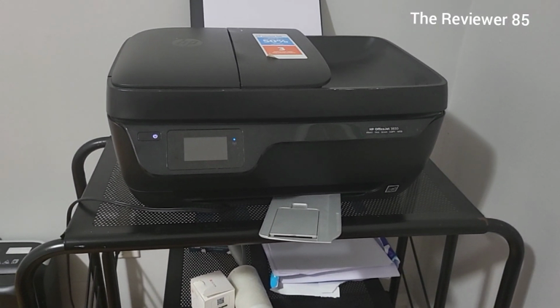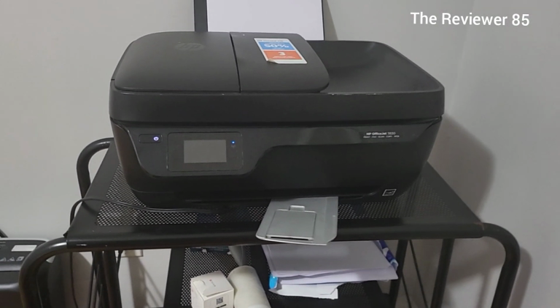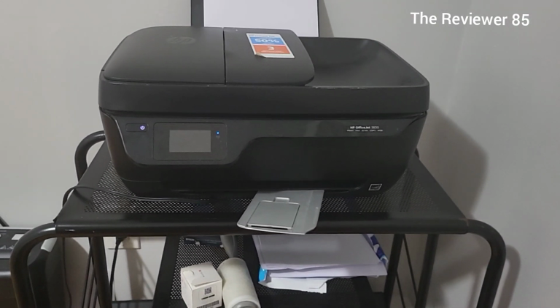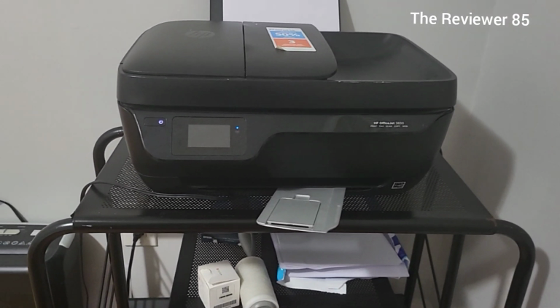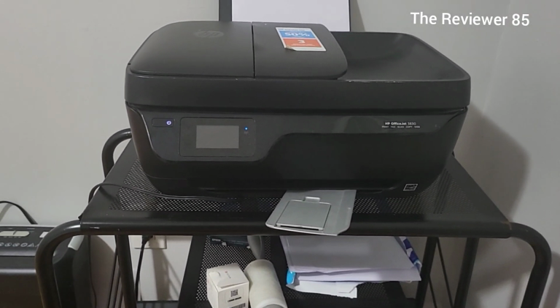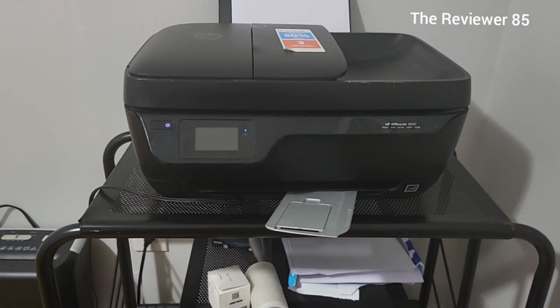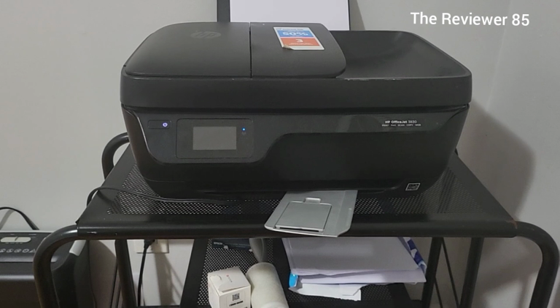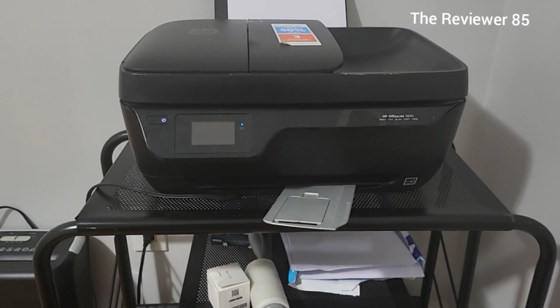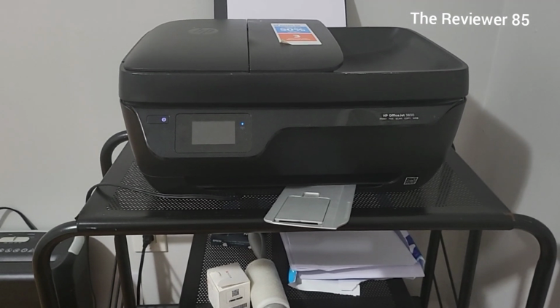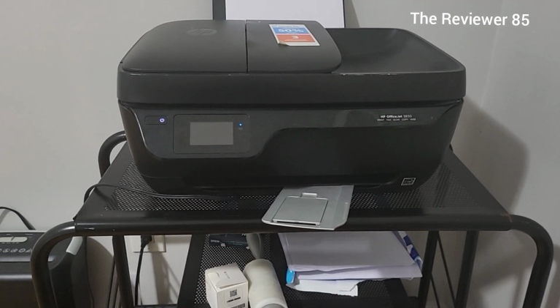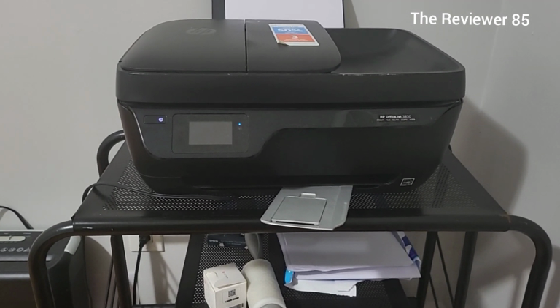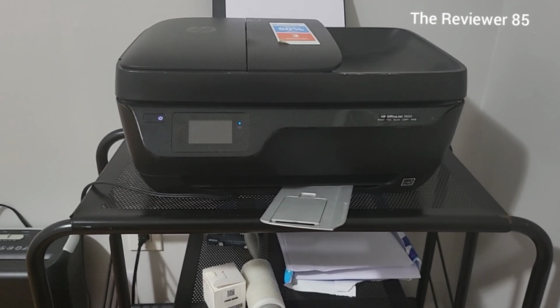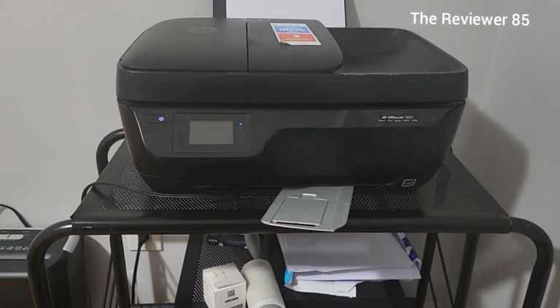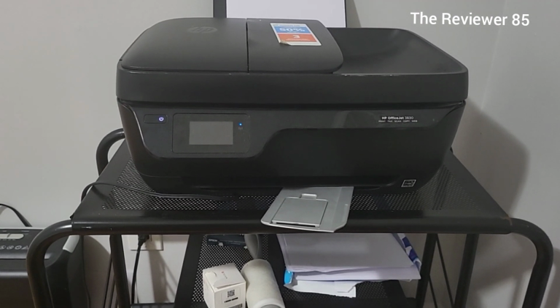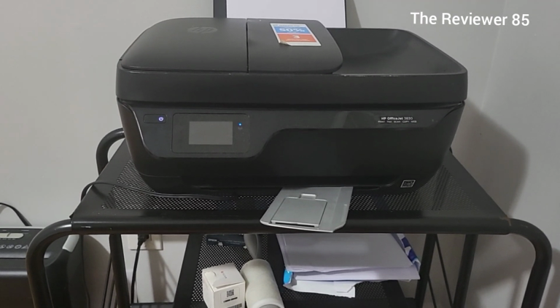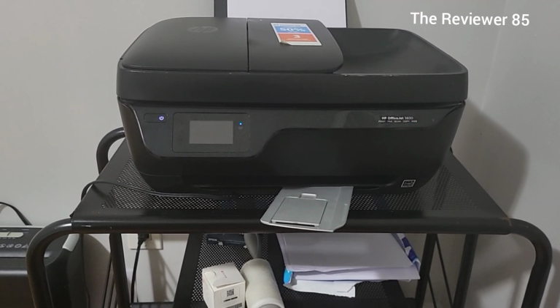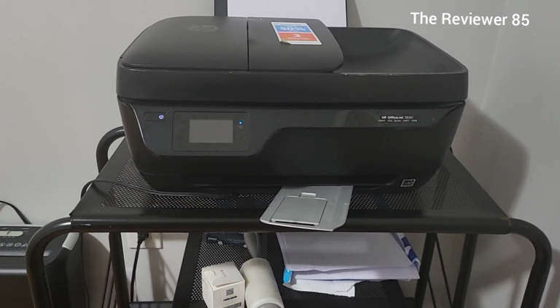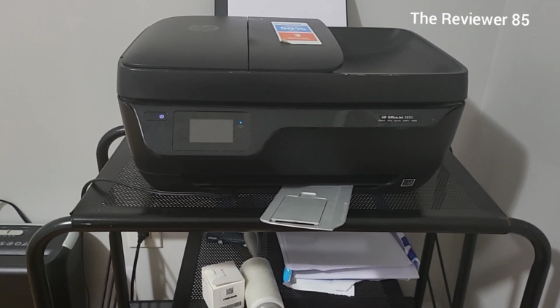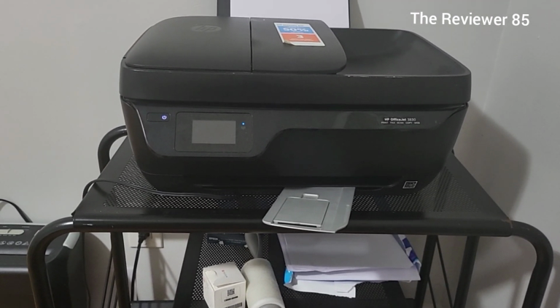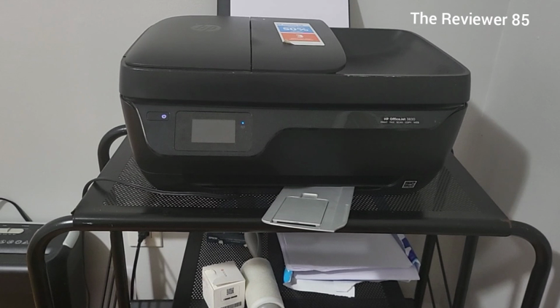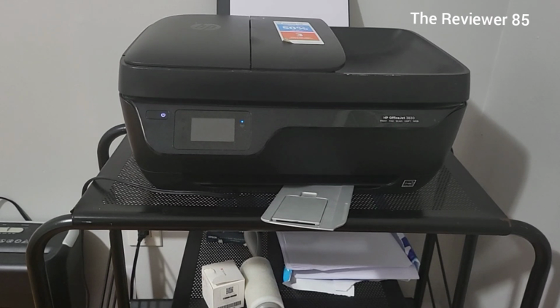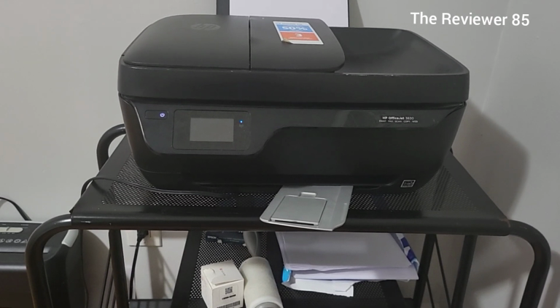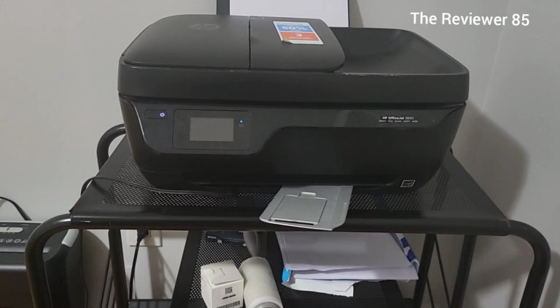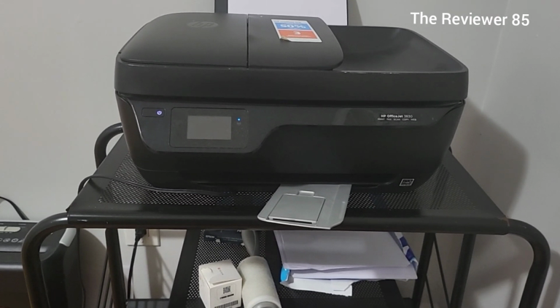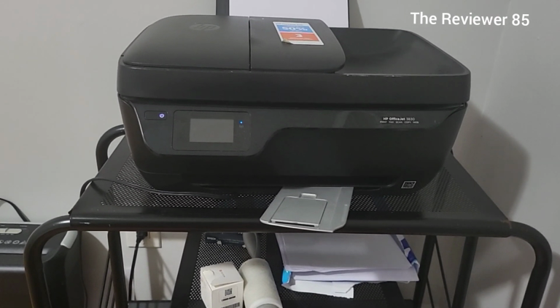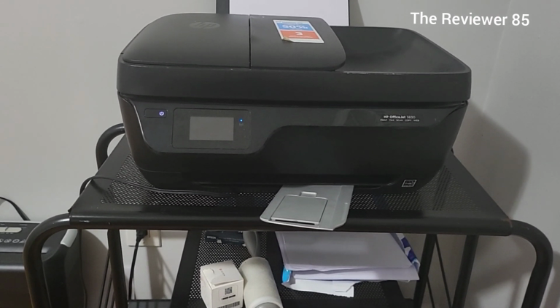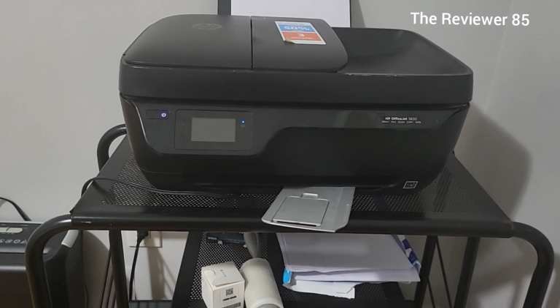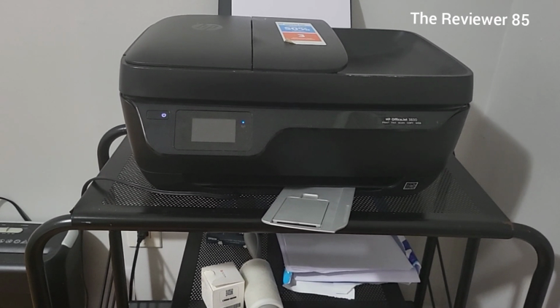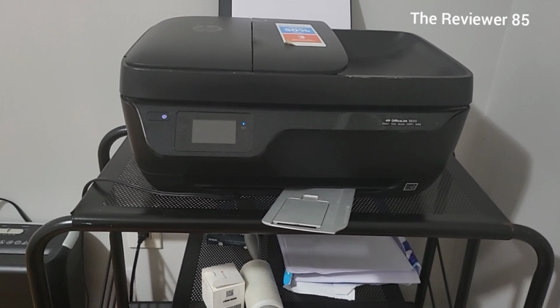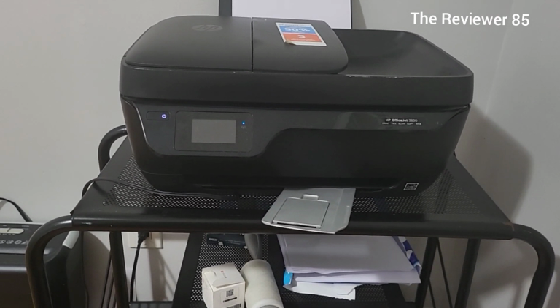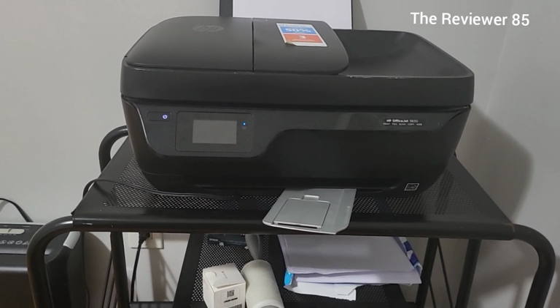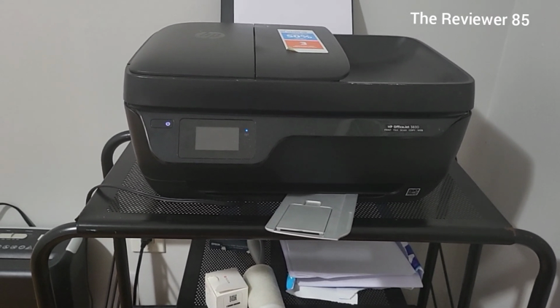Hey, what's up guys. I just wanted to do an update on my HP OfficeJet 3830. It's been about seven years since I got this printer and it's been amazing — I love it every way, no issue whatsoever.